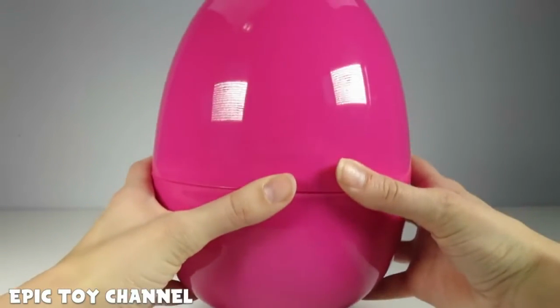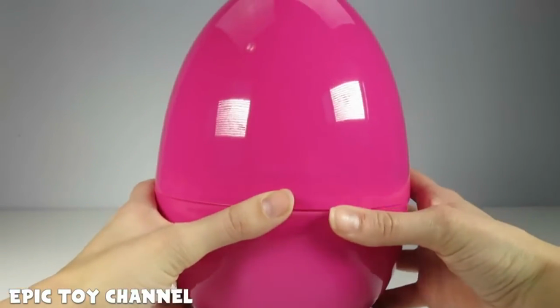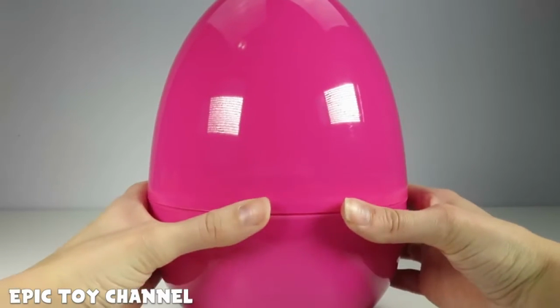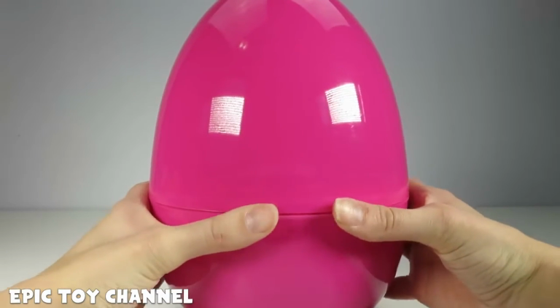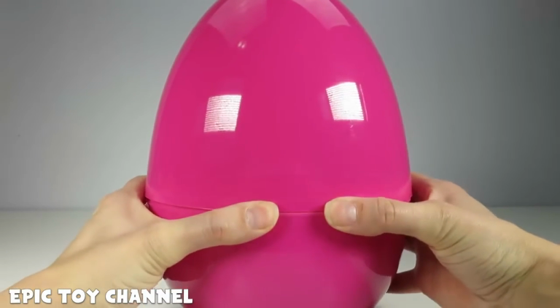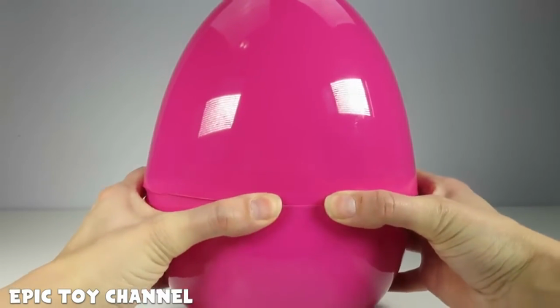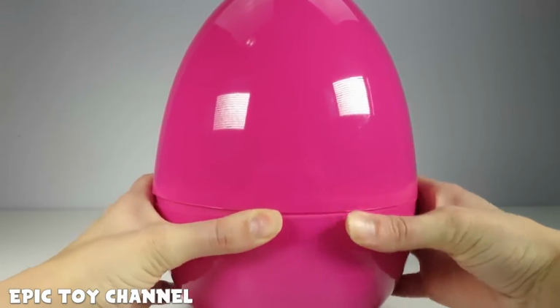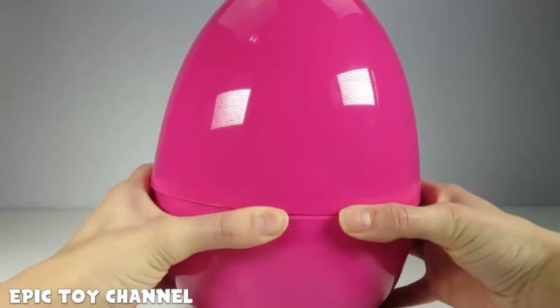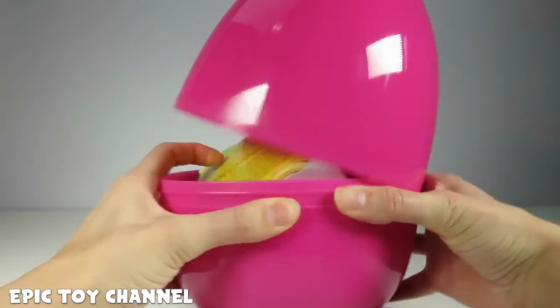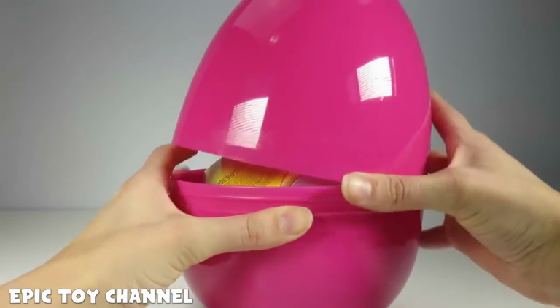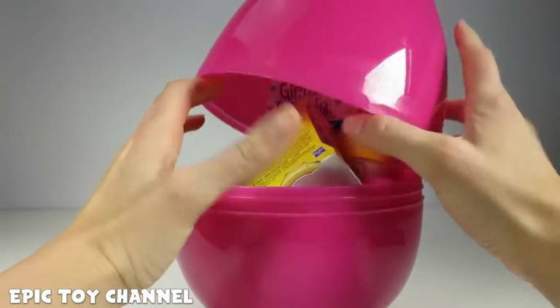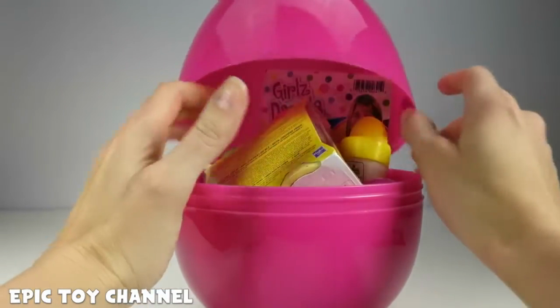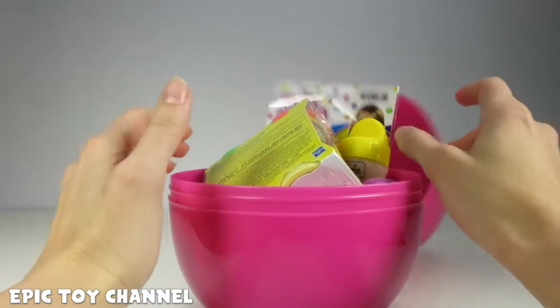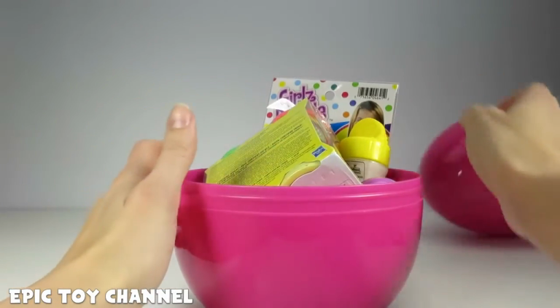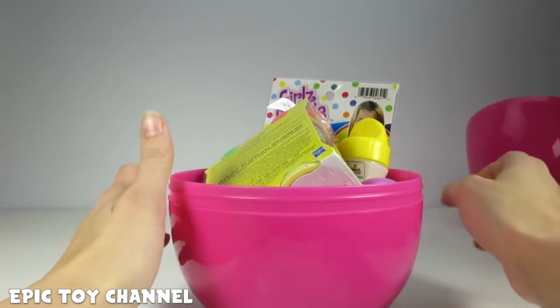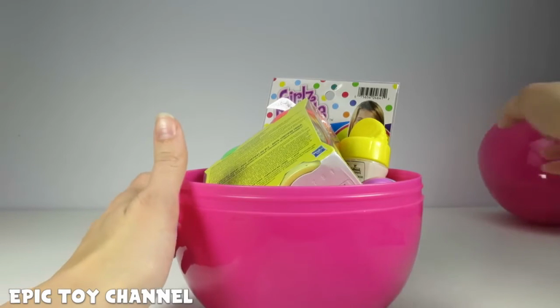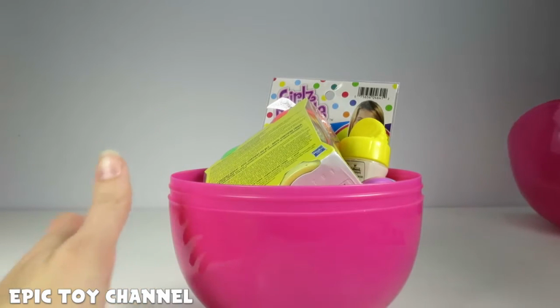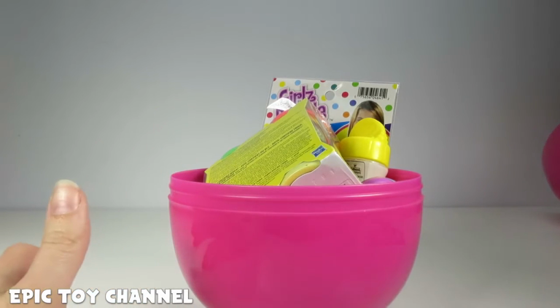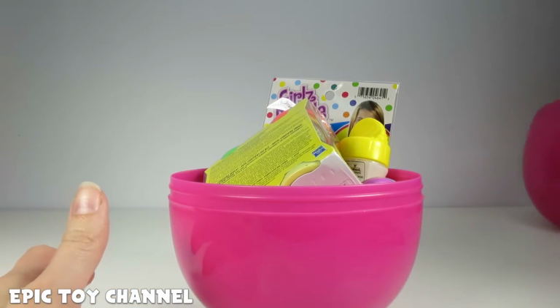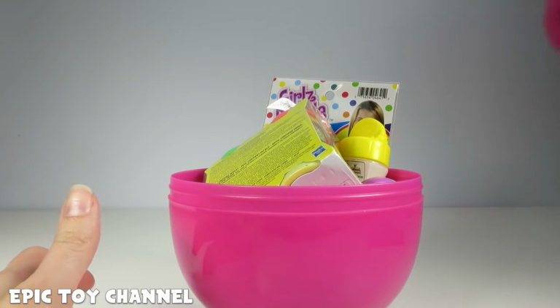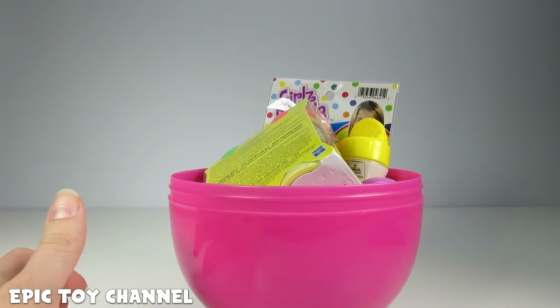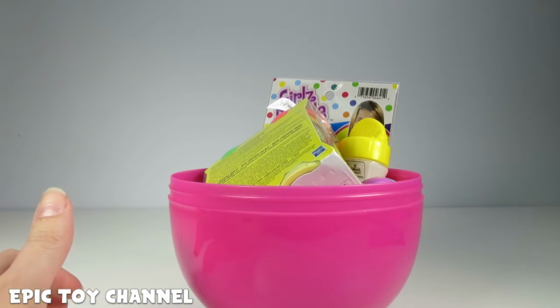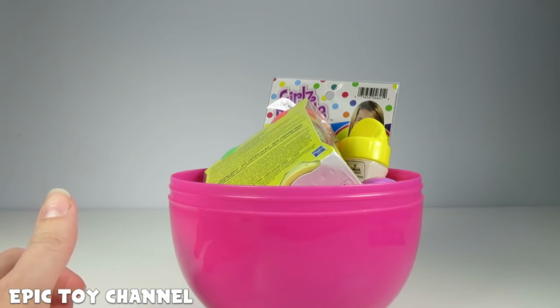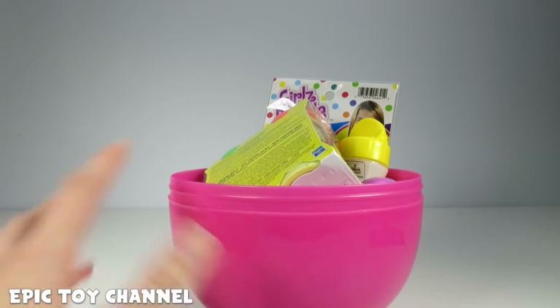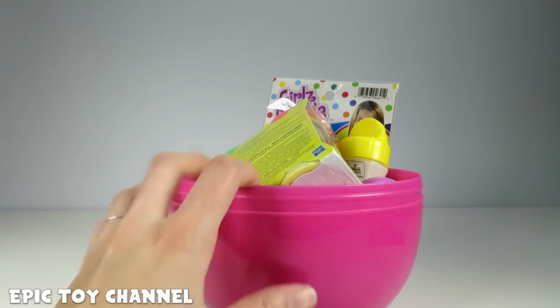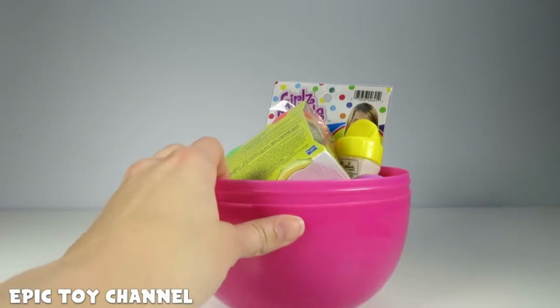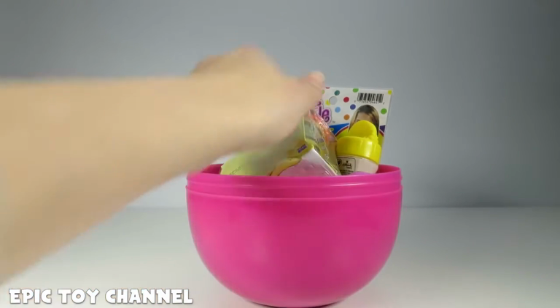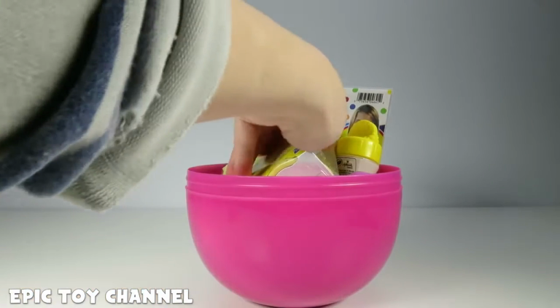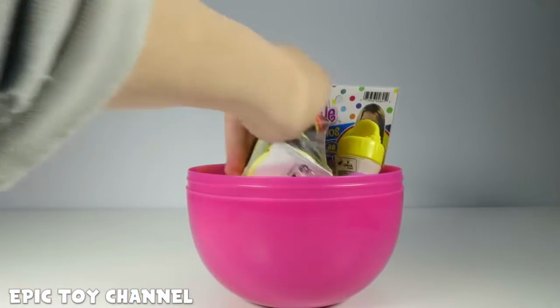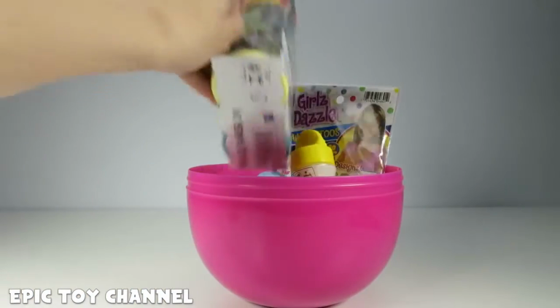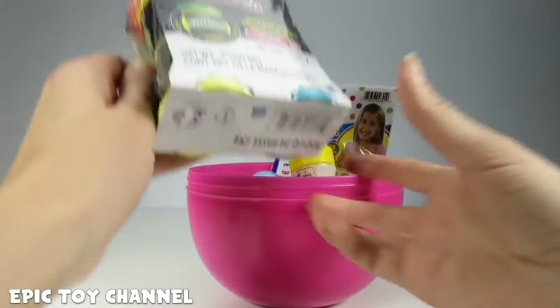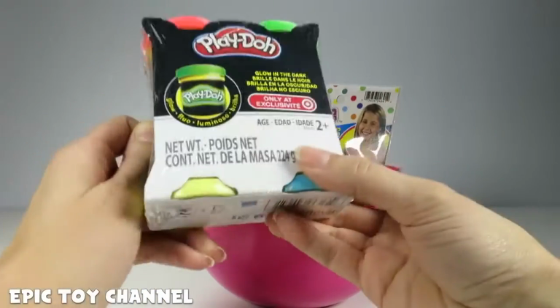Let's open it up and find out what's inside! Whoa! Holy cow, it's filled with awesomeness. Let's just dig in and find out what we got.